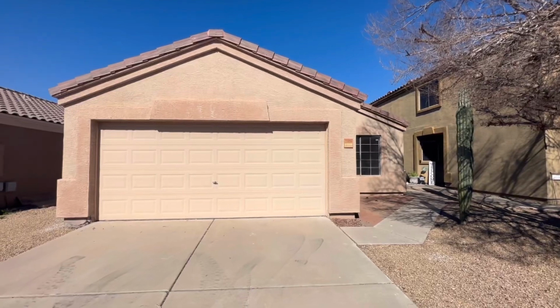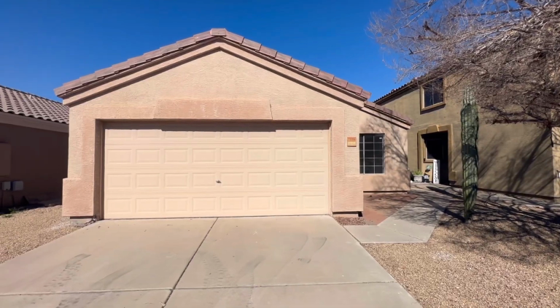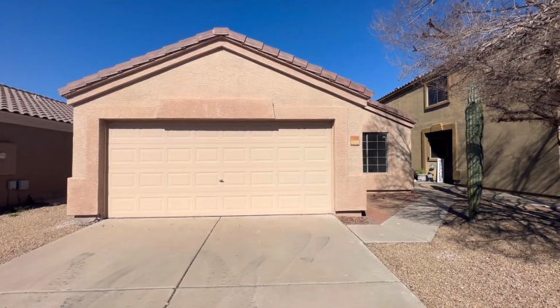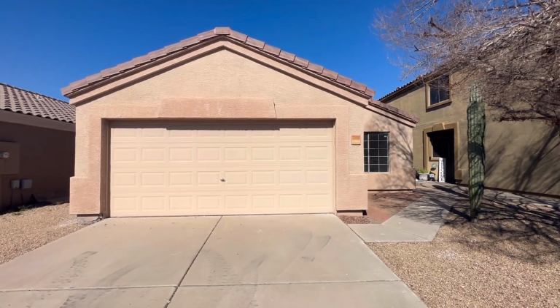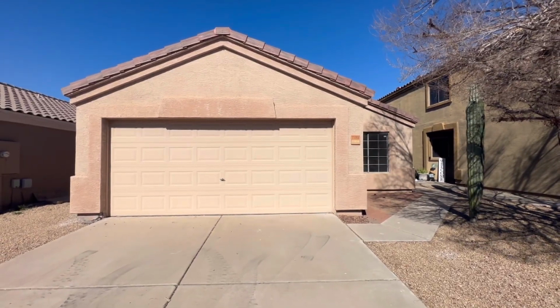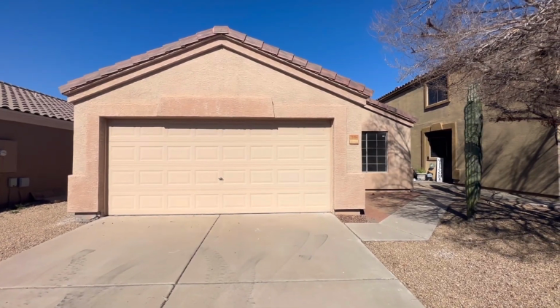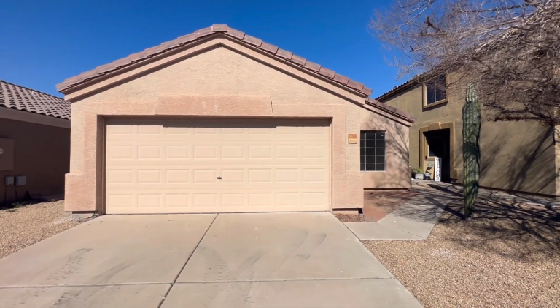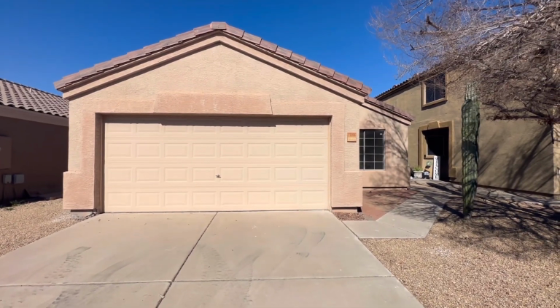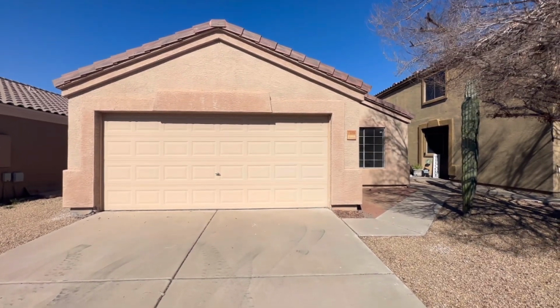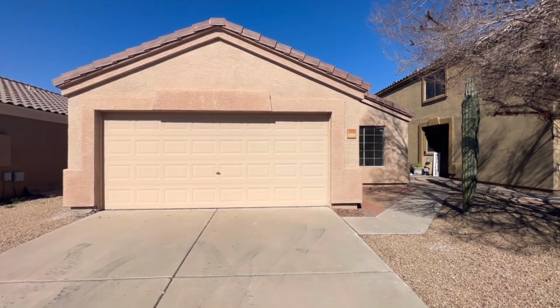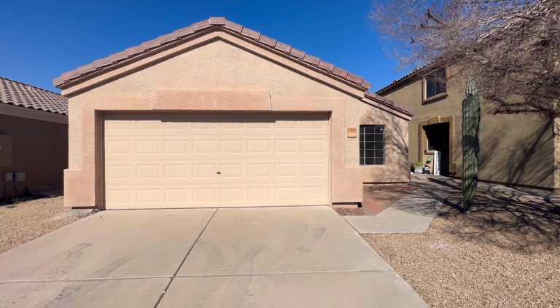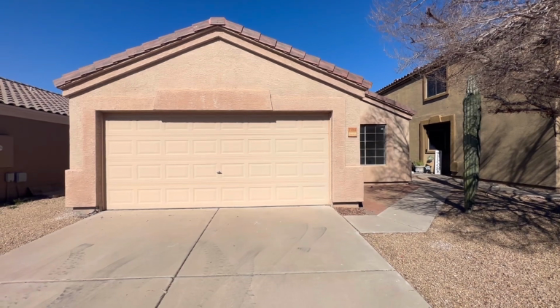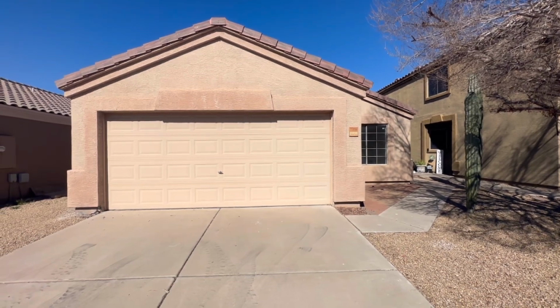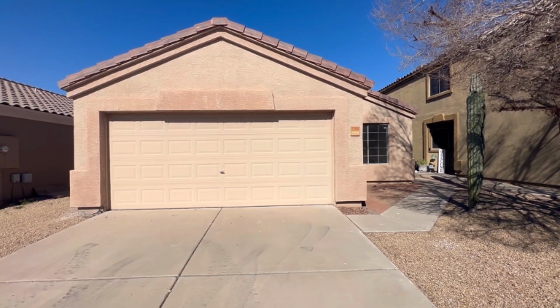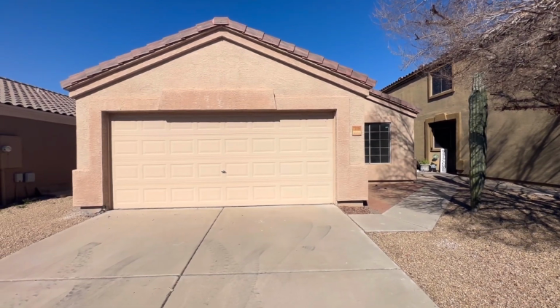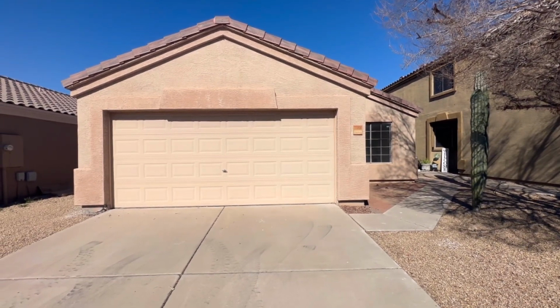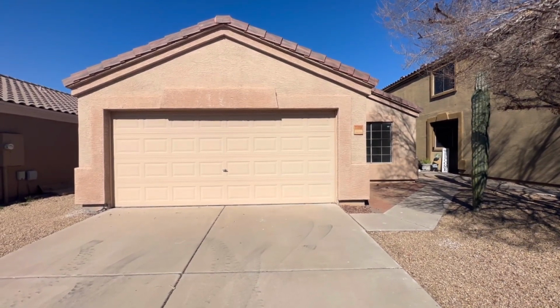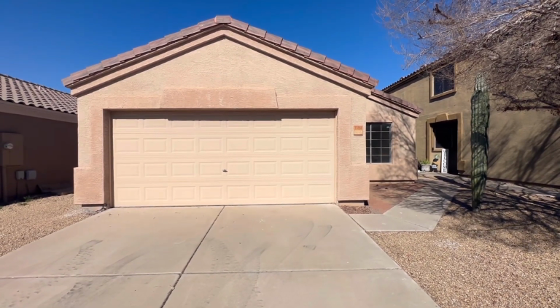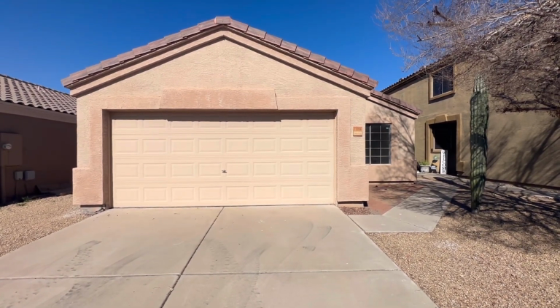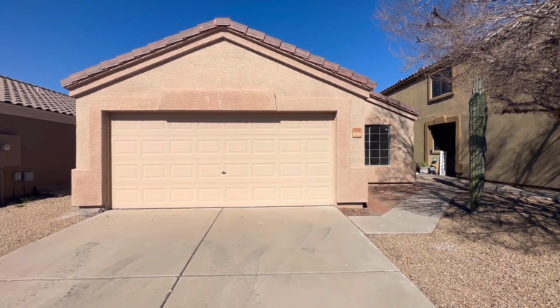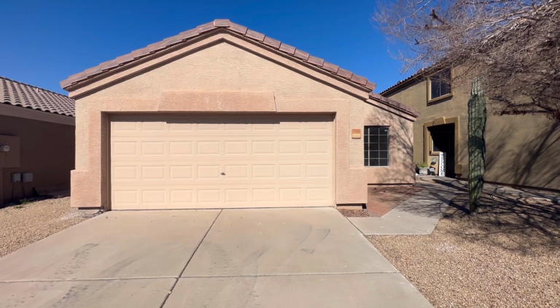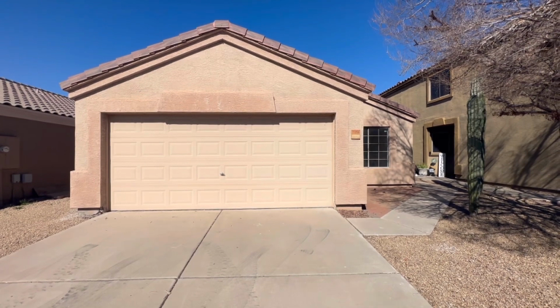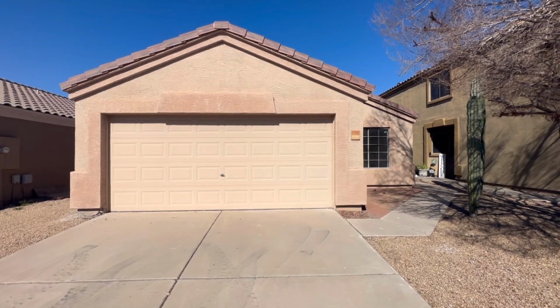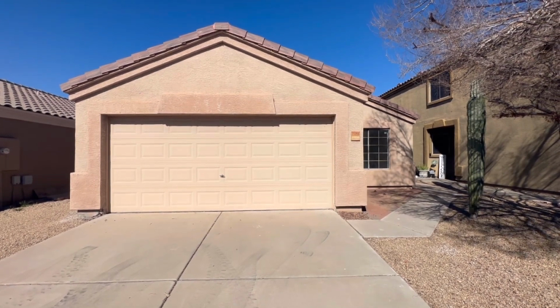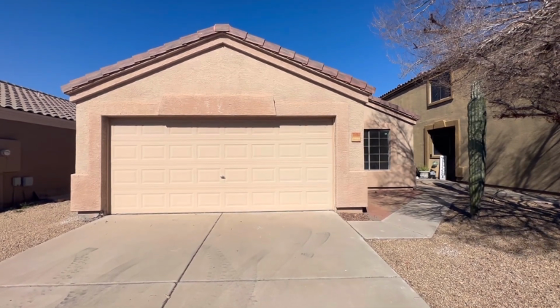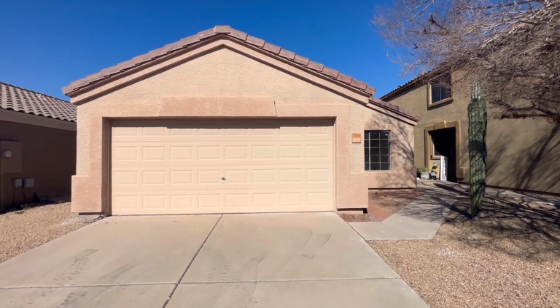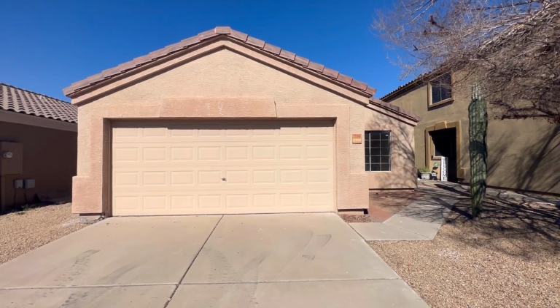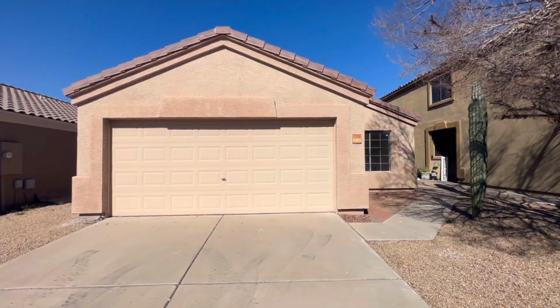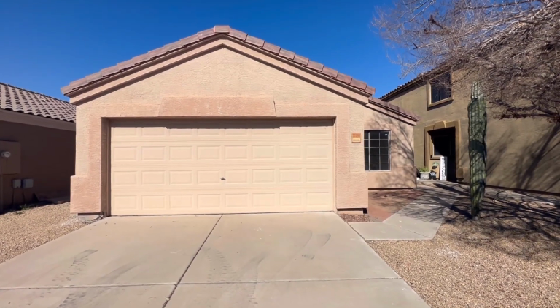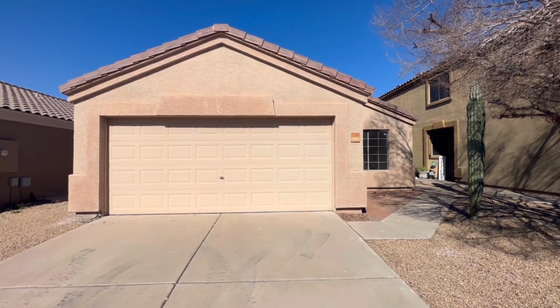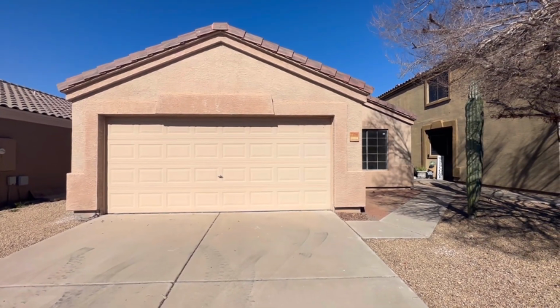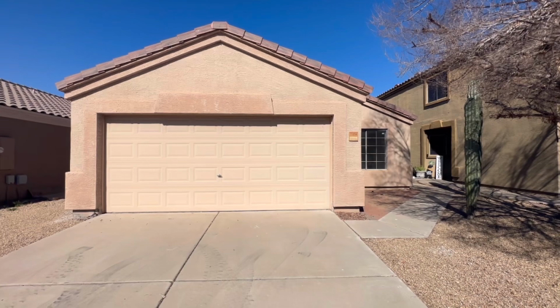Hey everybody, Dustin Briley here with Briley Brothers, back at you in Mesa, Arizona, just down the street from a house that I just shot, literally right around the corner. This is pretty much the same house — this house just does not have vaulted ceilings, so it'll be interesting to compare and contrast.